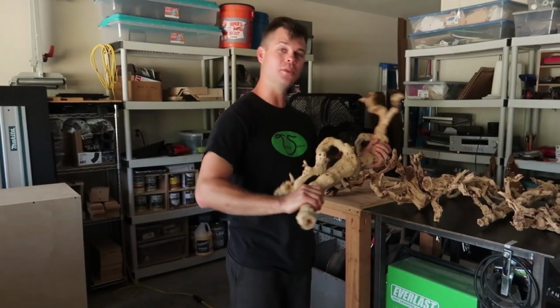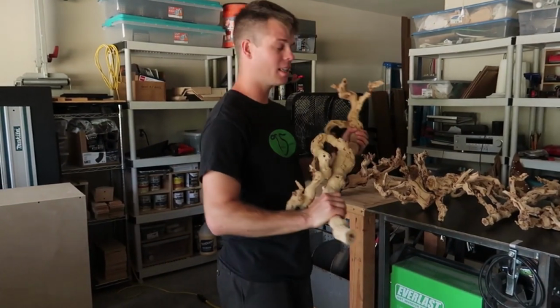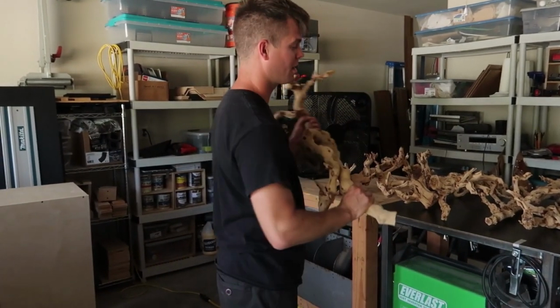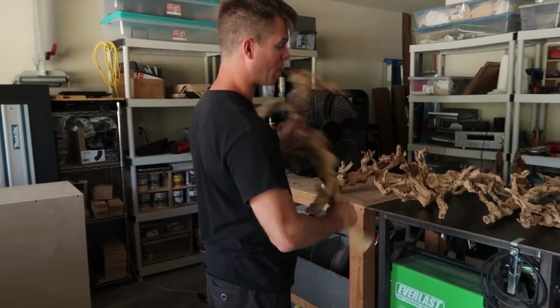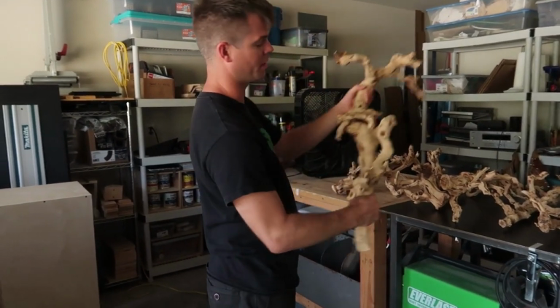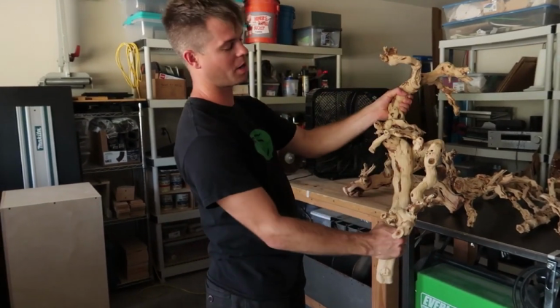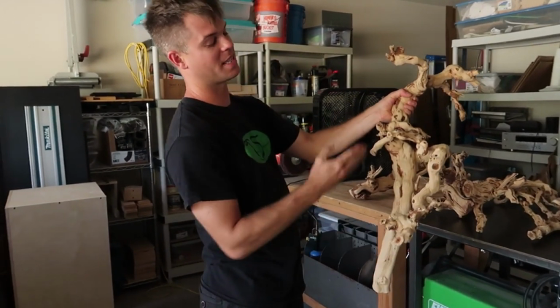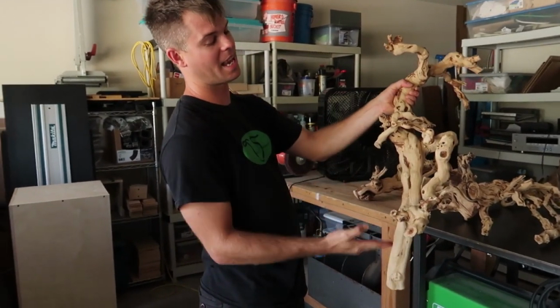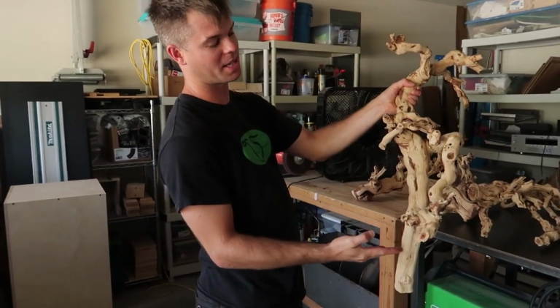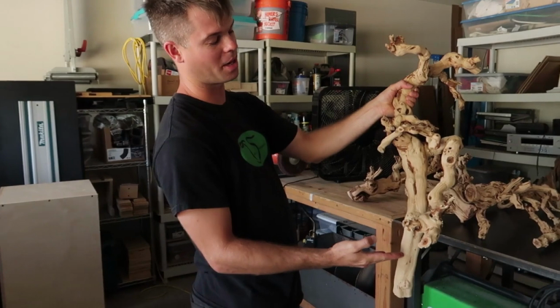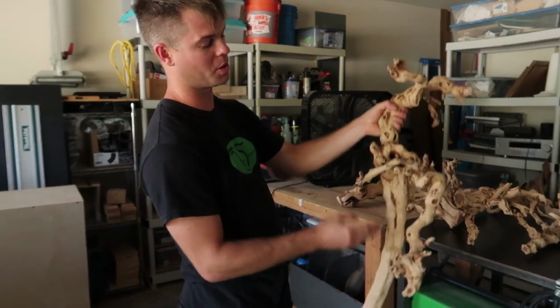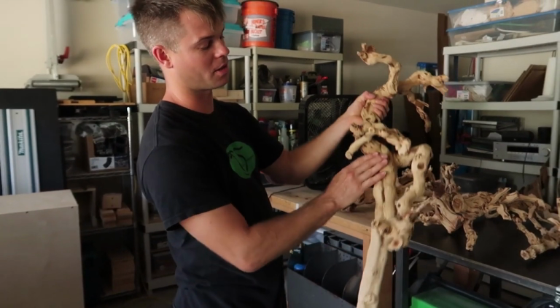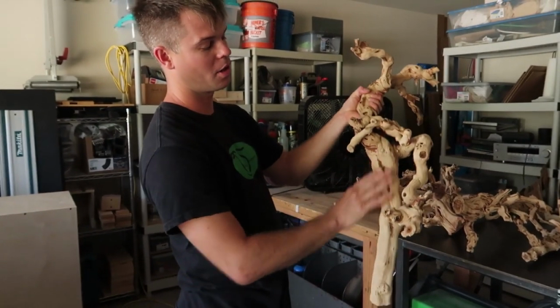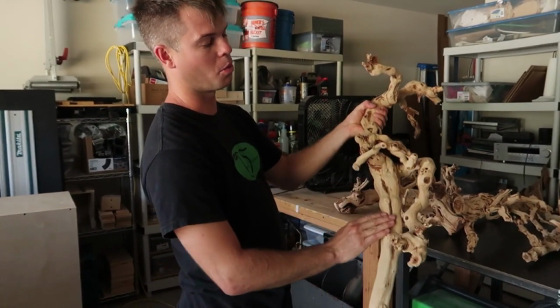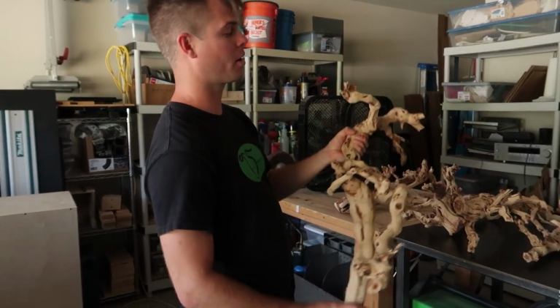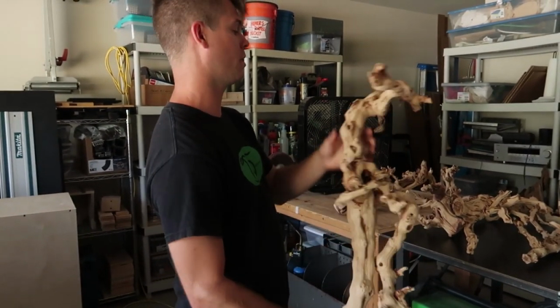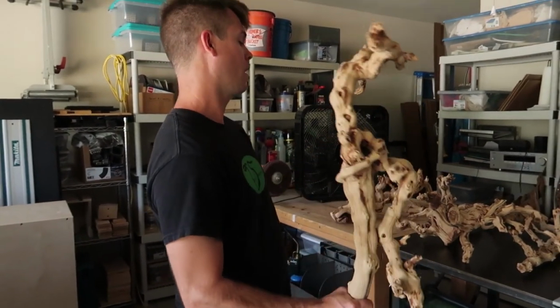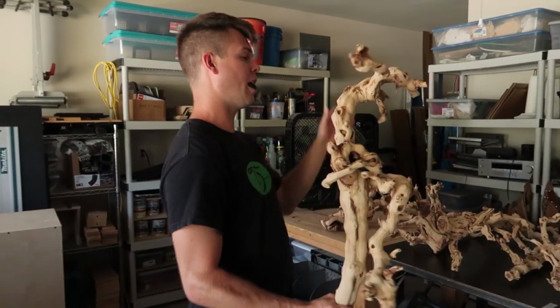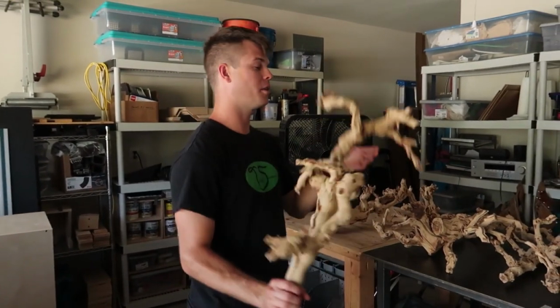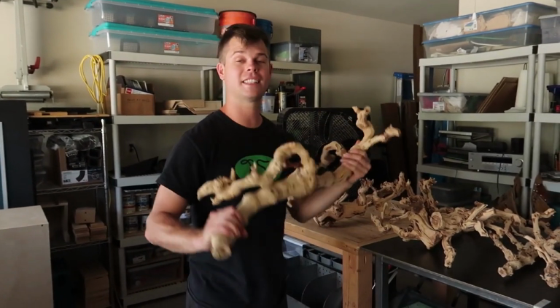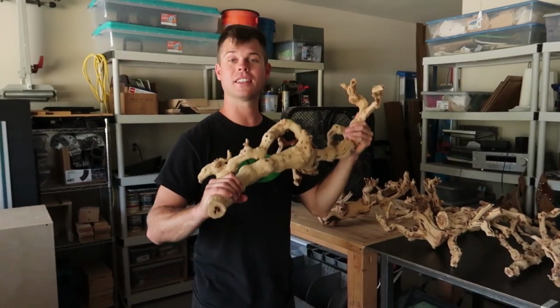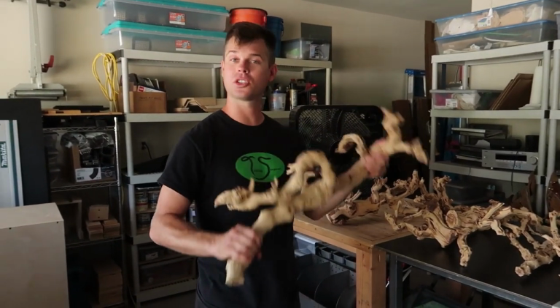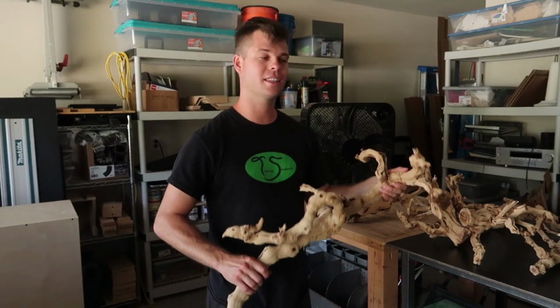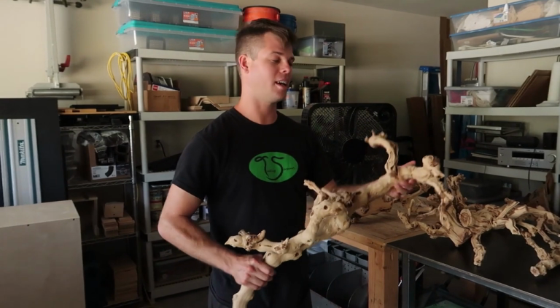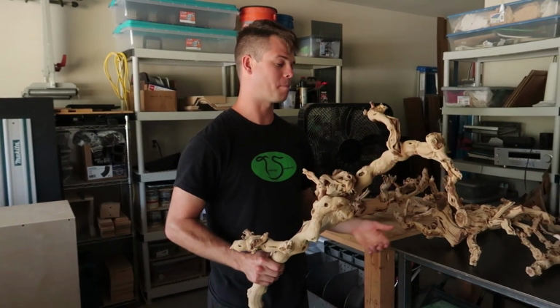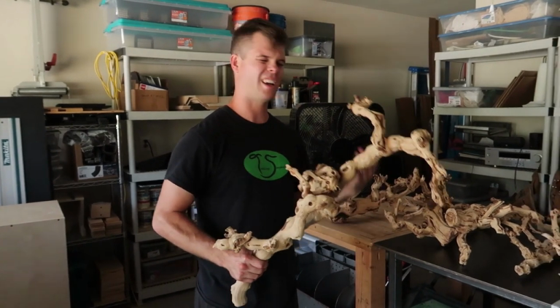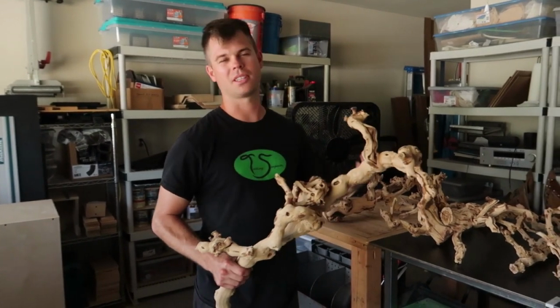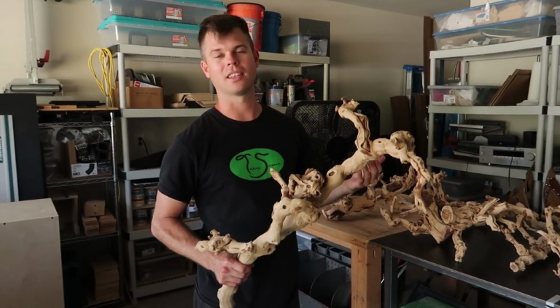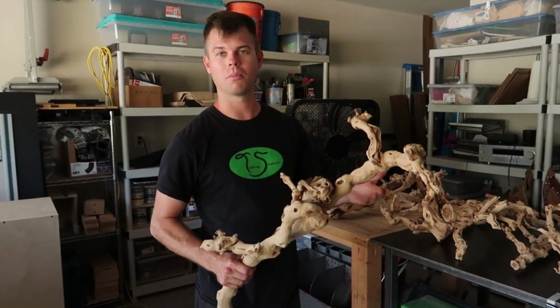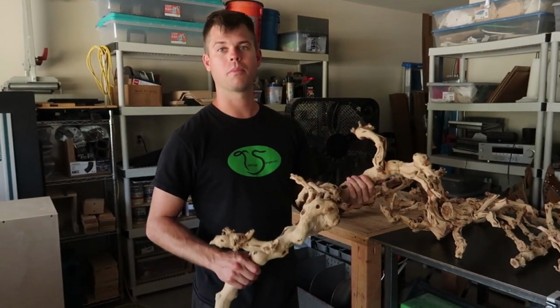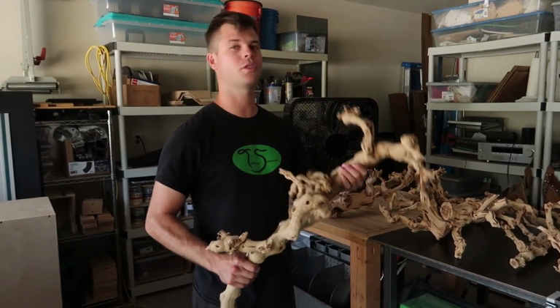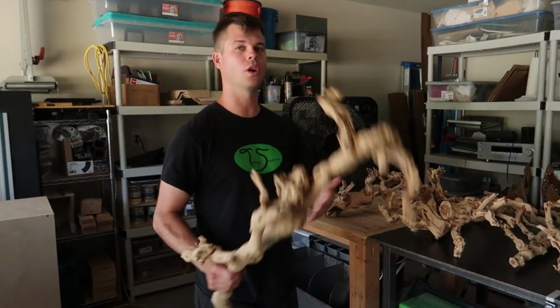I personally like using grape wood. This is sandblasted grape wood, which means there is no bark on here. I have found that this is the strongest option, and I personally like the look more. There's also ghost wood, which I have worked with.